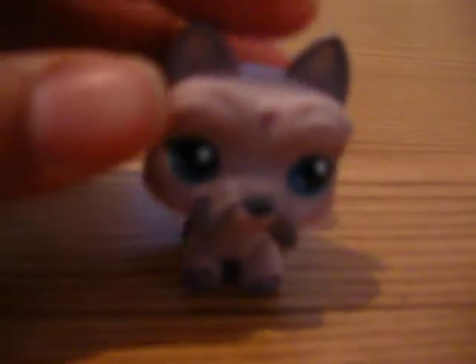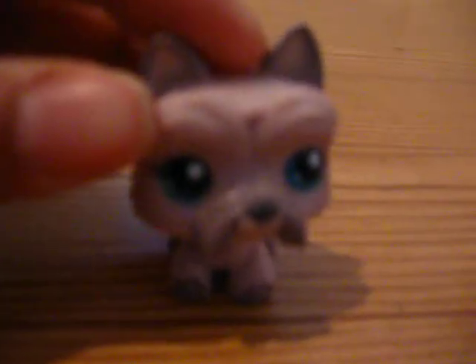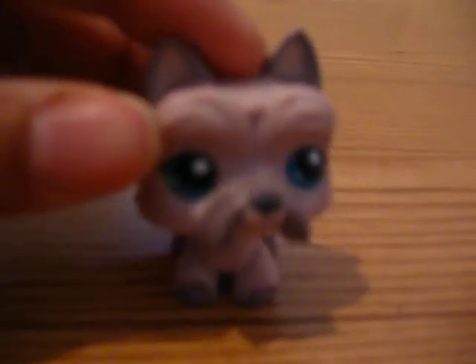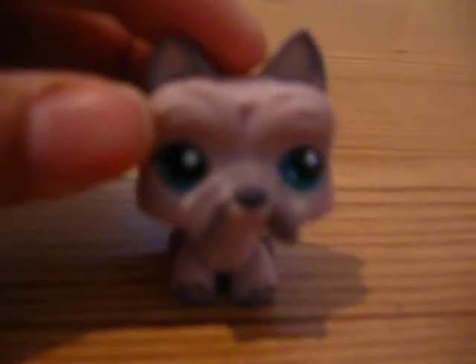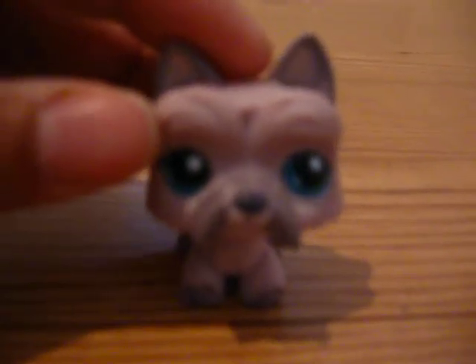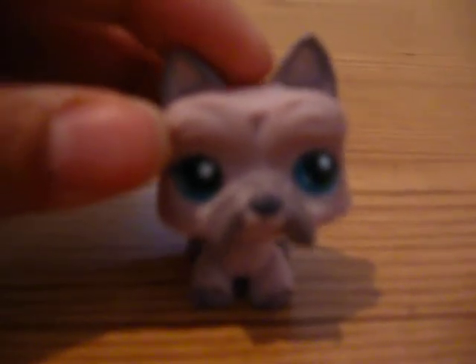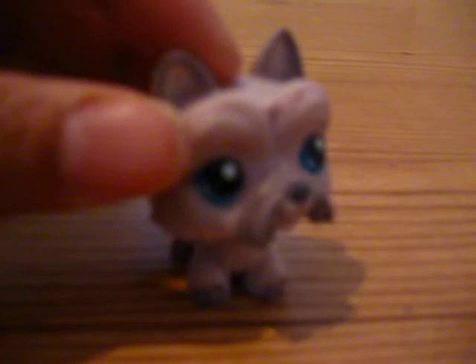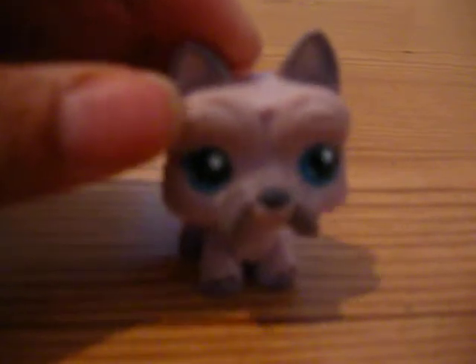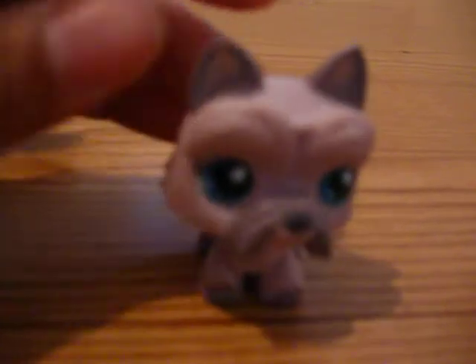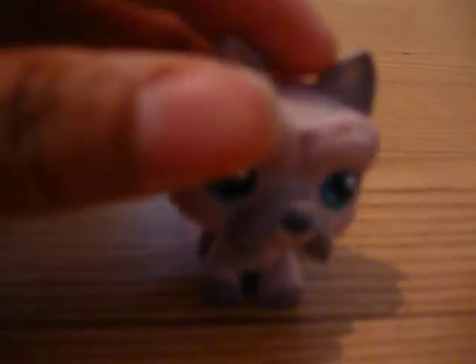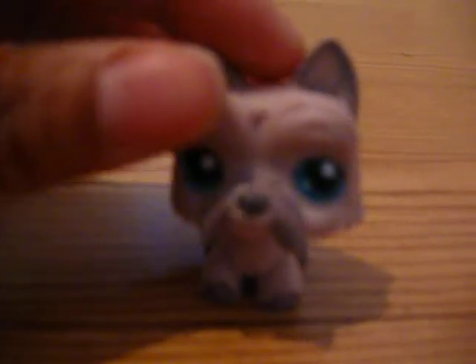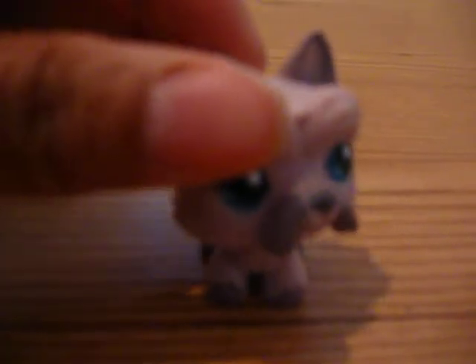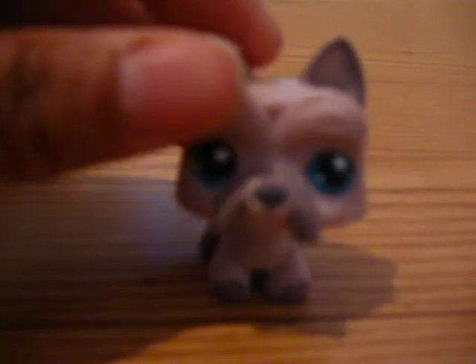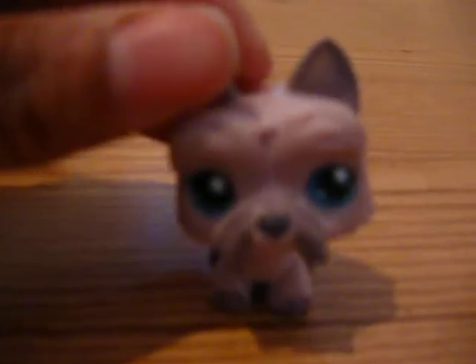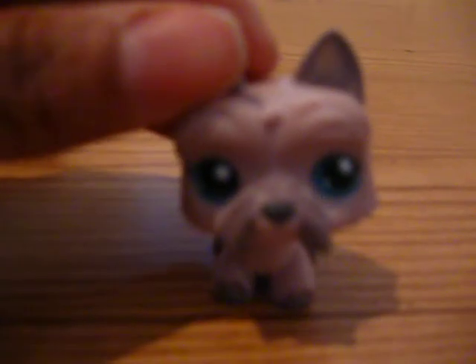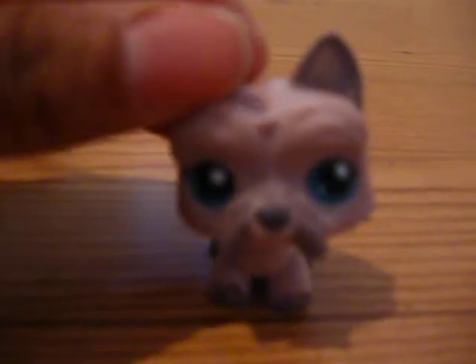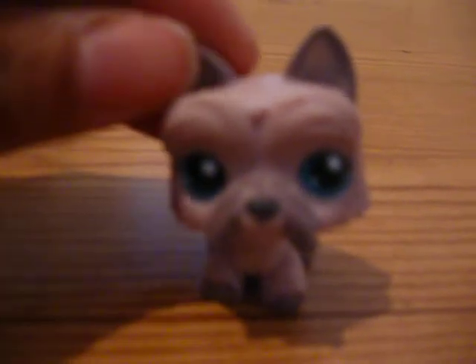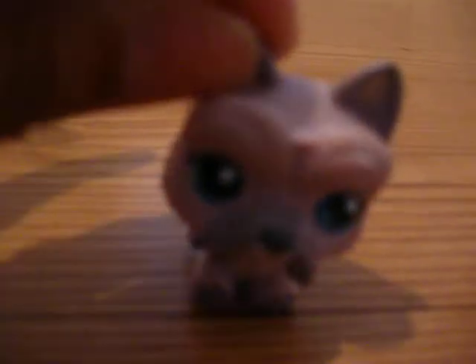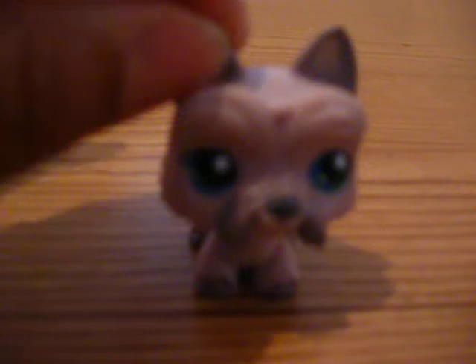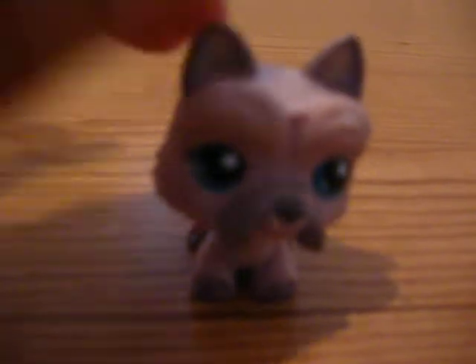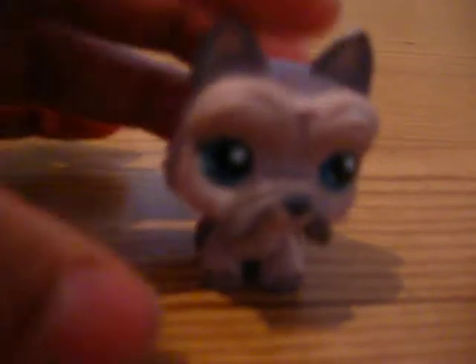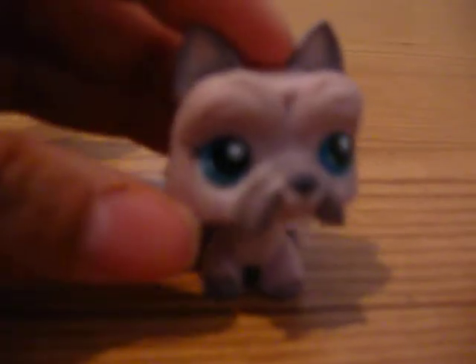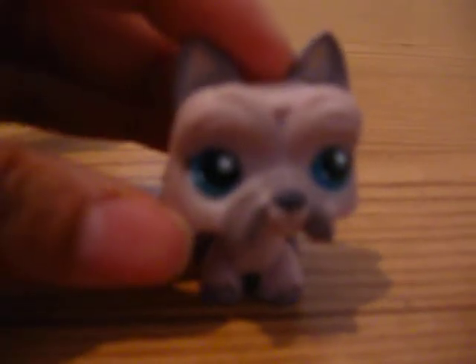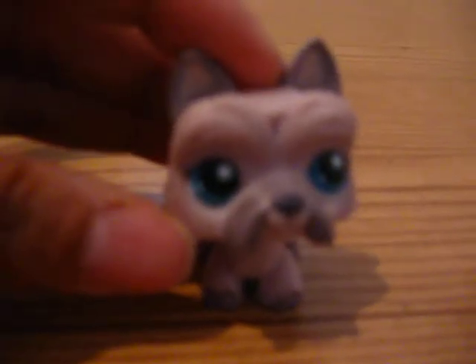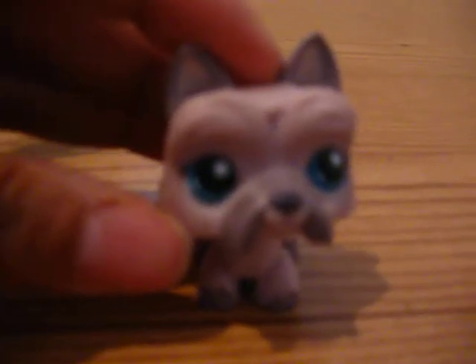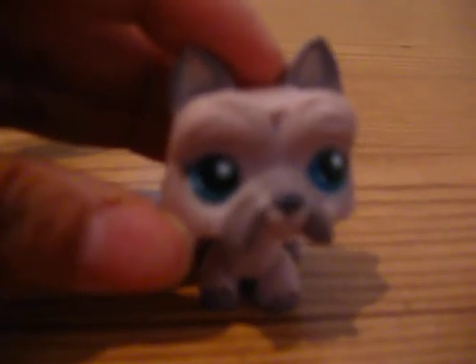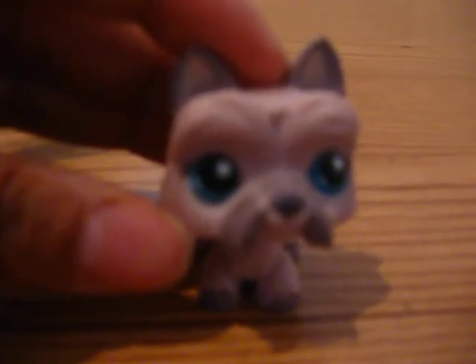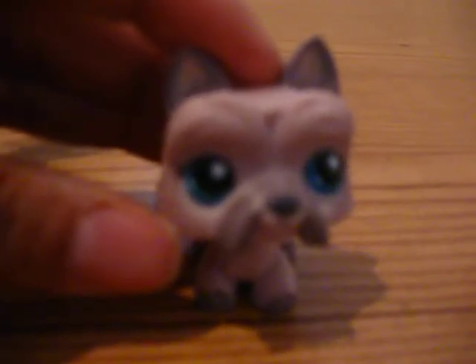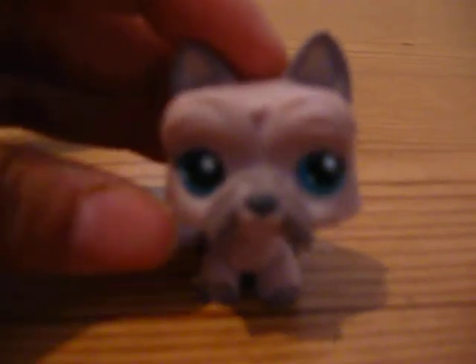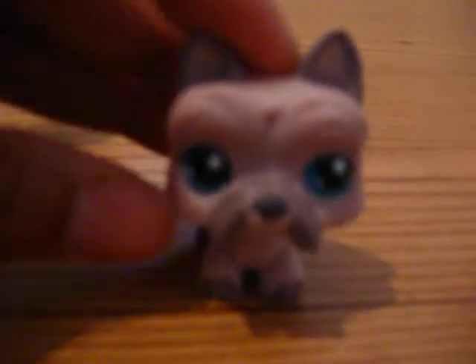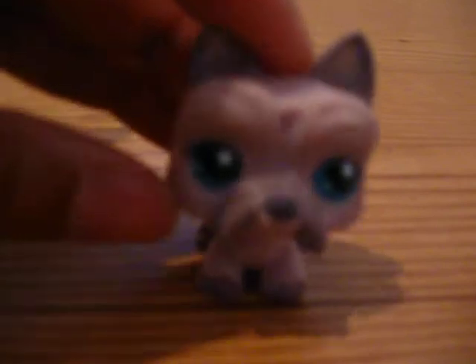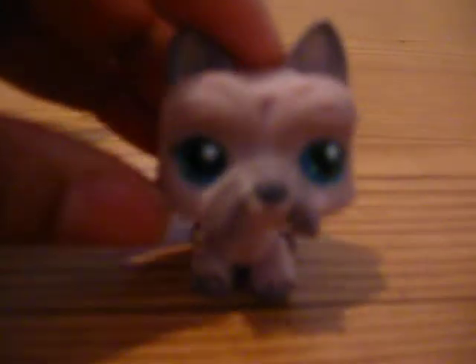Then your next thing is head movement. You want to be able to move their heads. So as you use your words — 'hello' — you move their heads. I haven't quite gotten that down pat, but I'm still working on it.